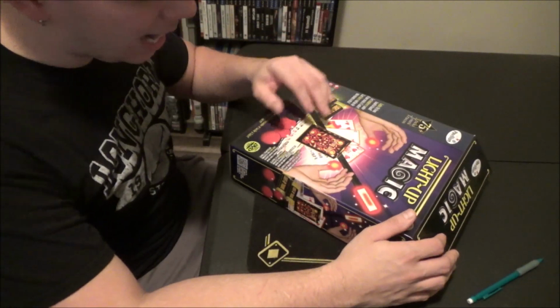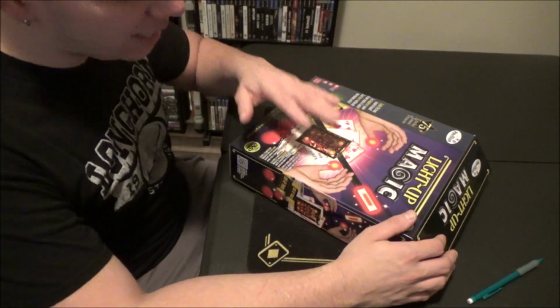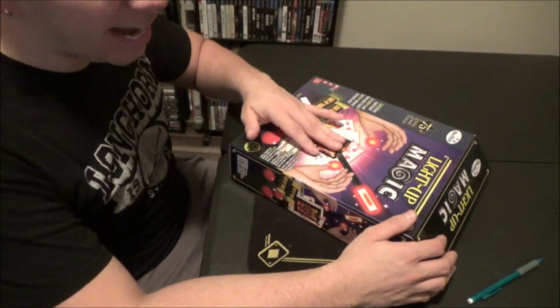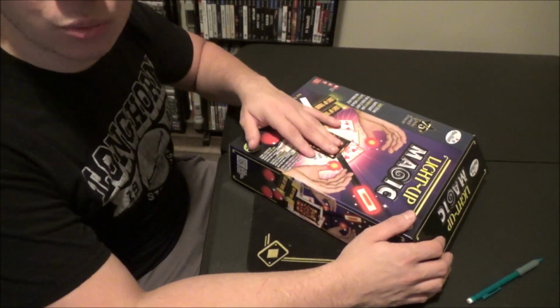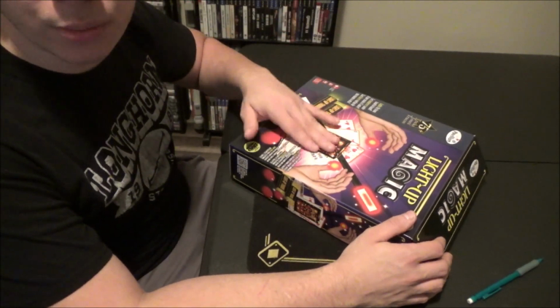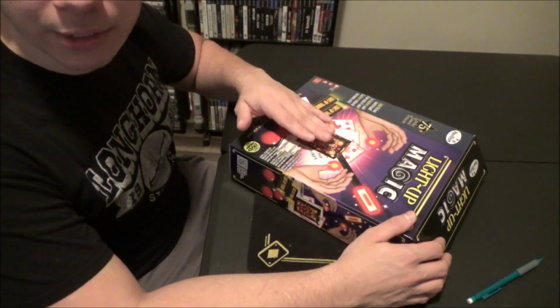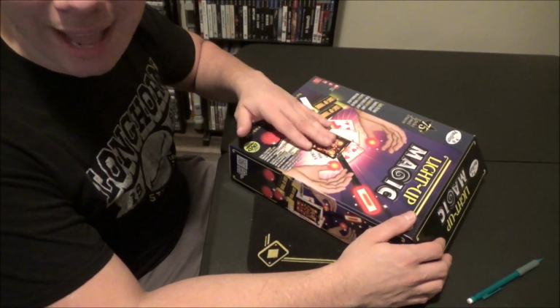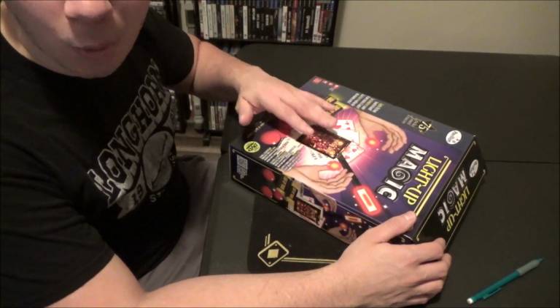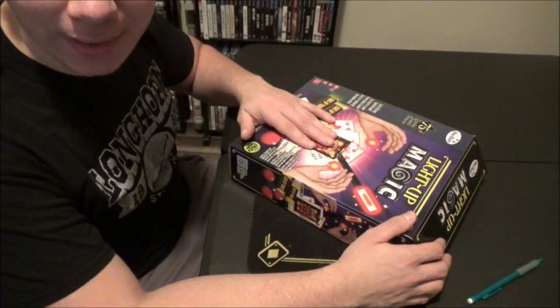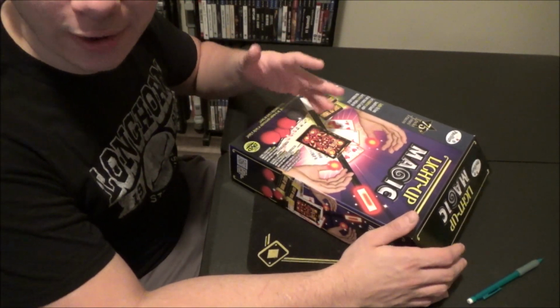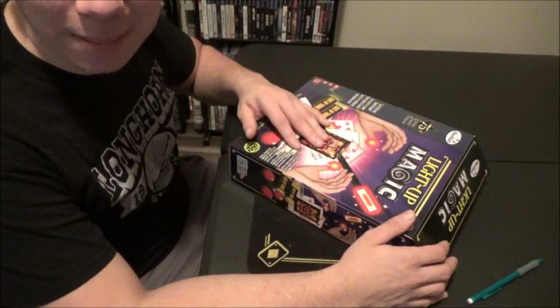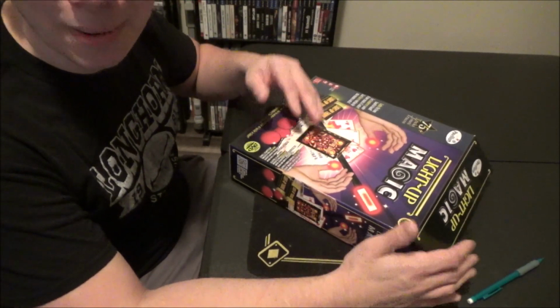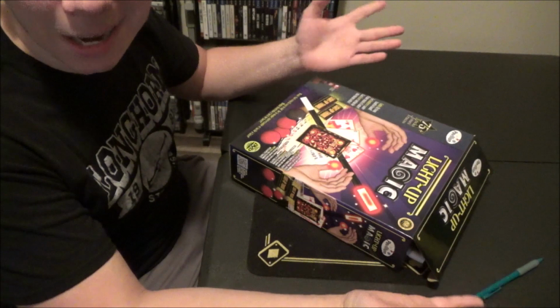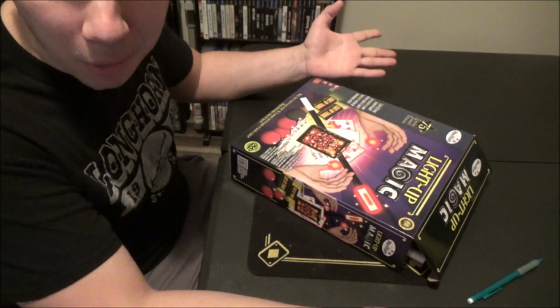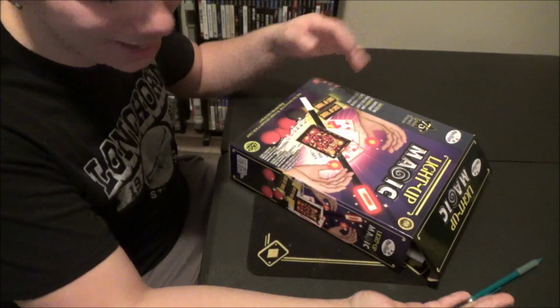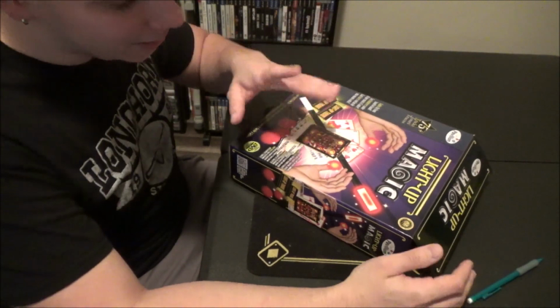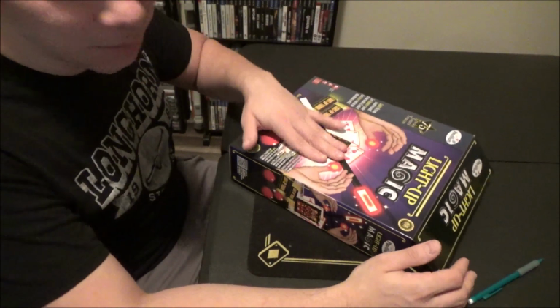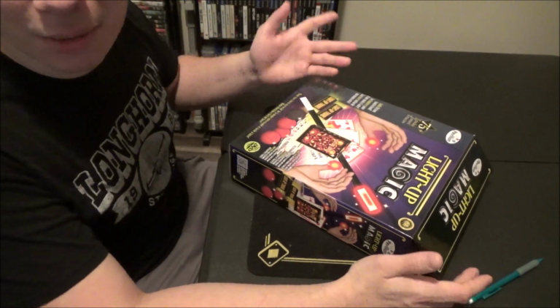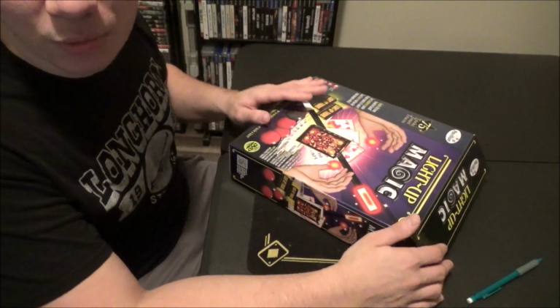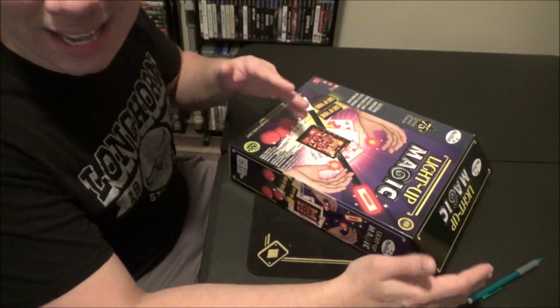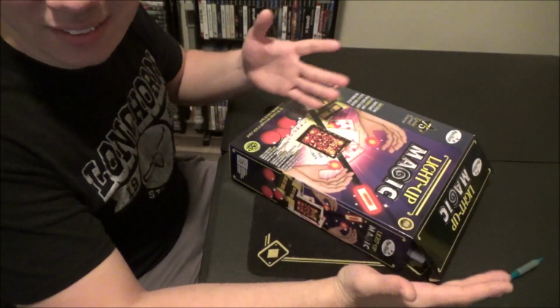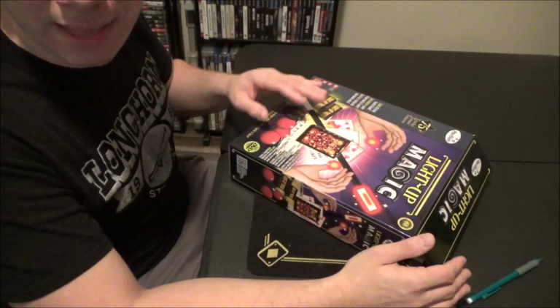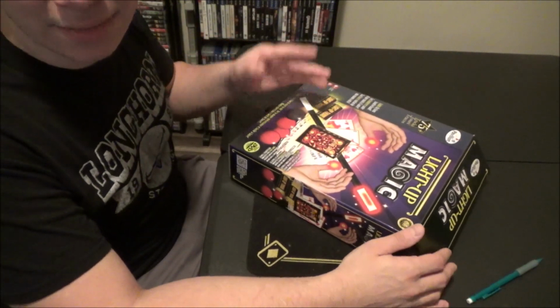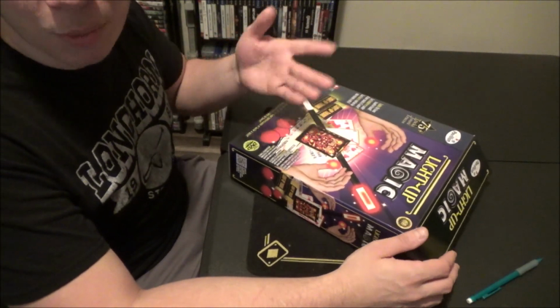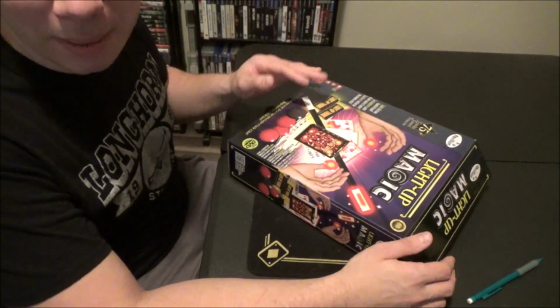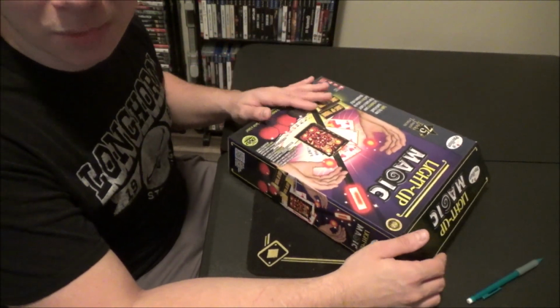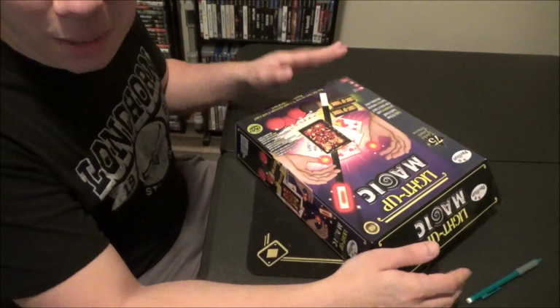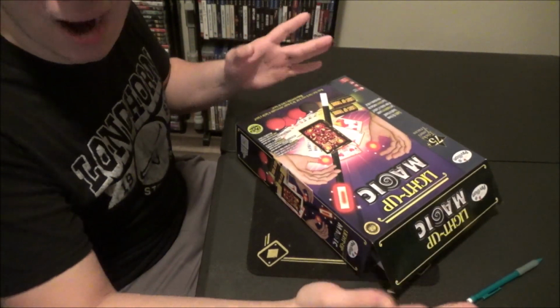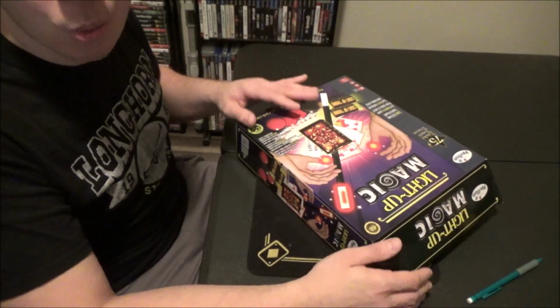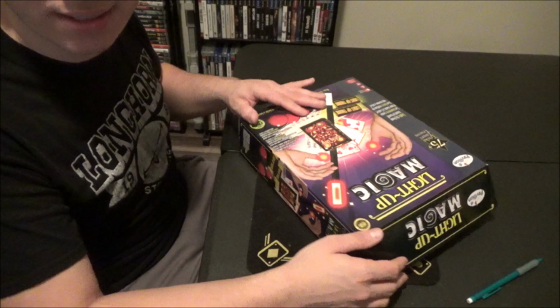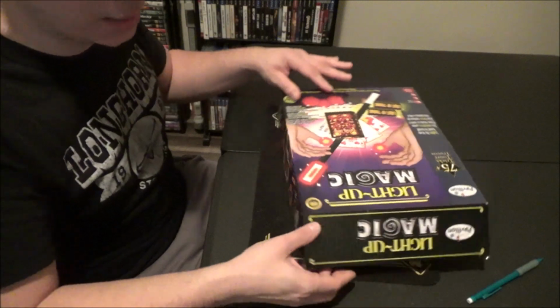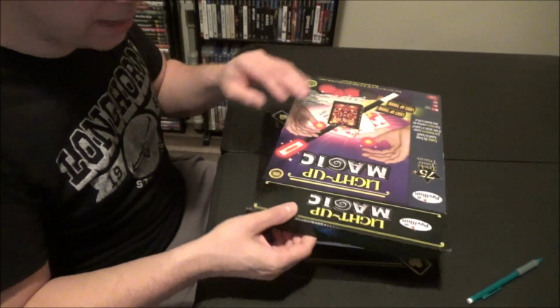I used to have a really good light-up wand that I ordered off Amazon, but I kind of broke it, so now I'm just stuck with this one. It's kind of the same thing except my wand from Amazon was a little bit higher quality and a little better.